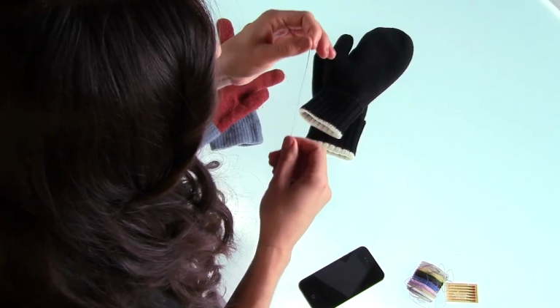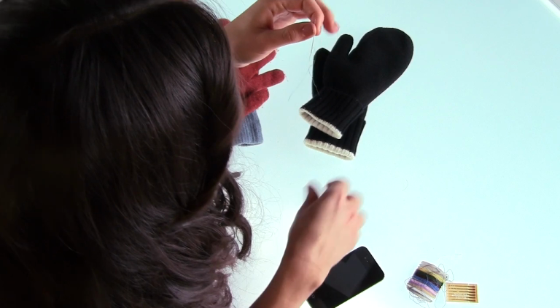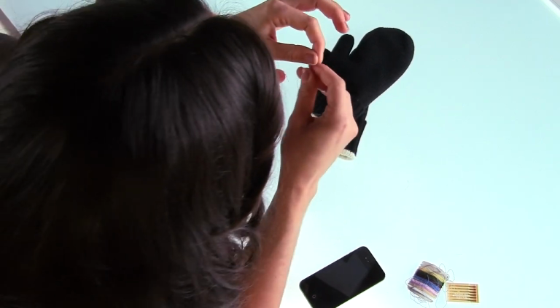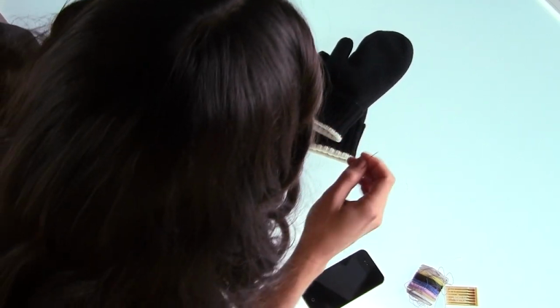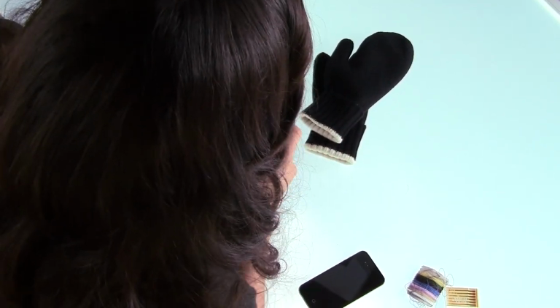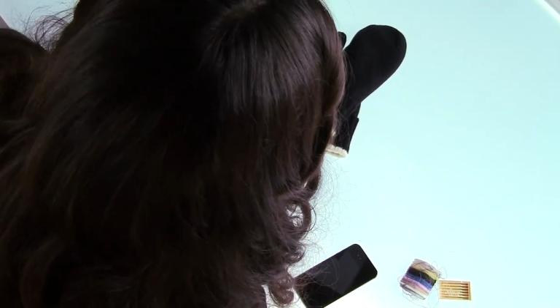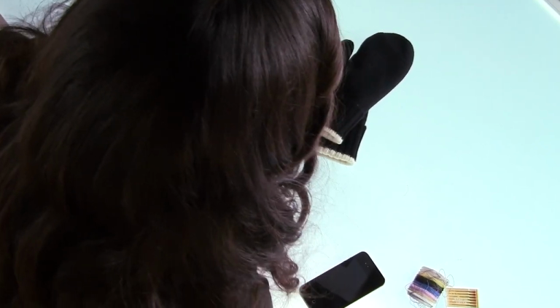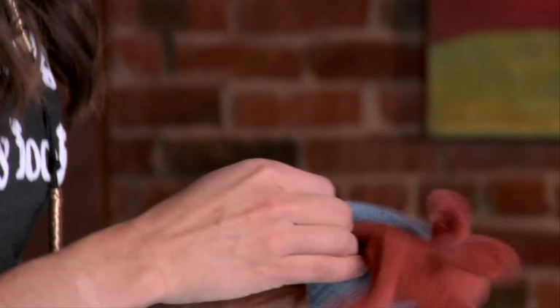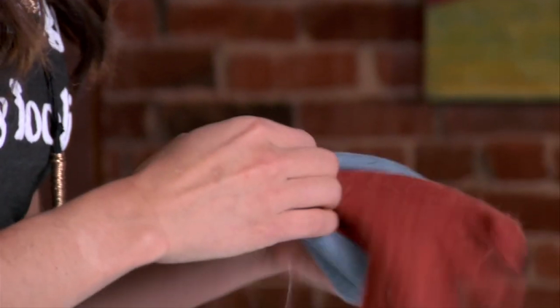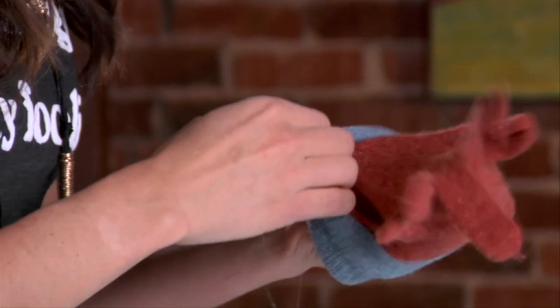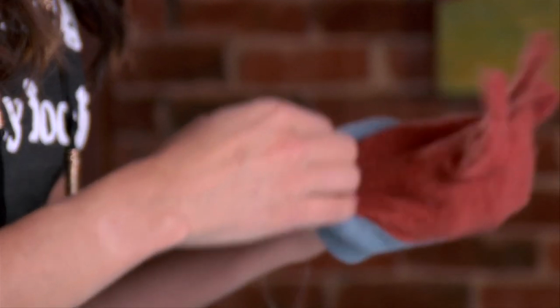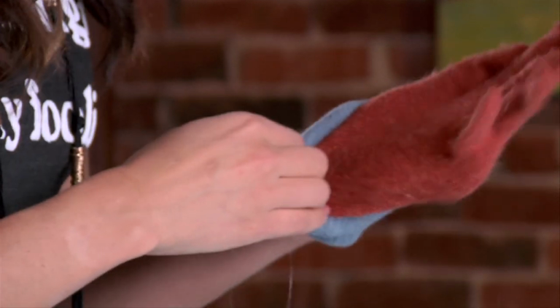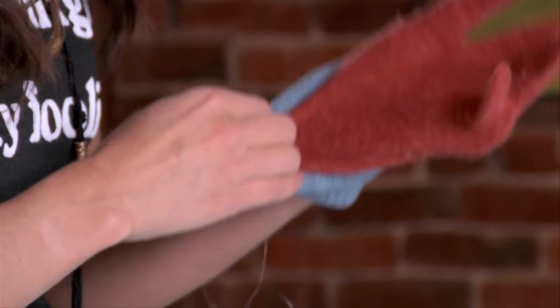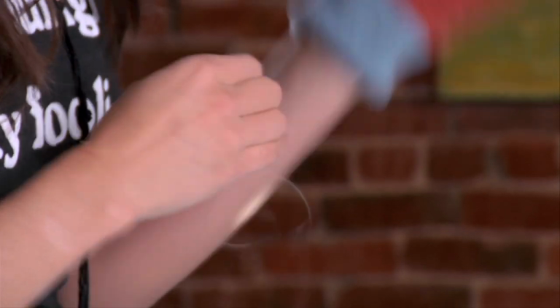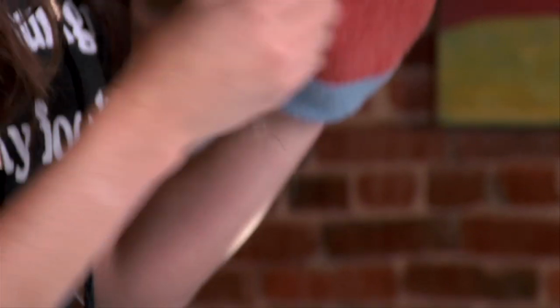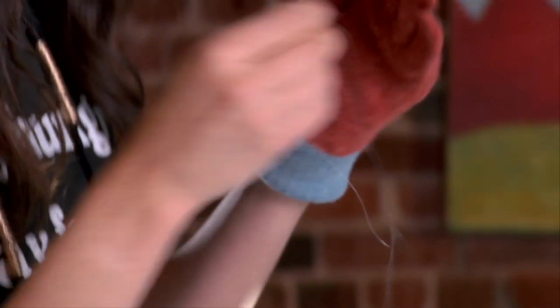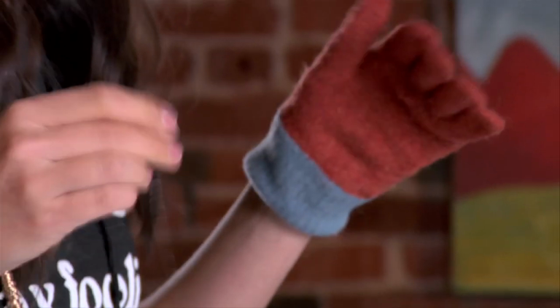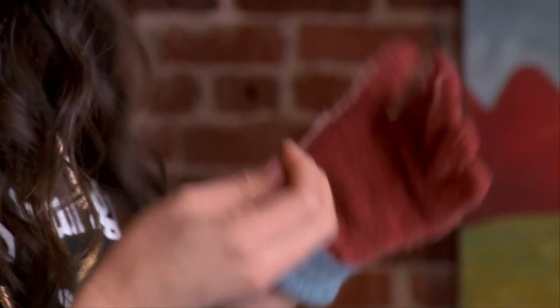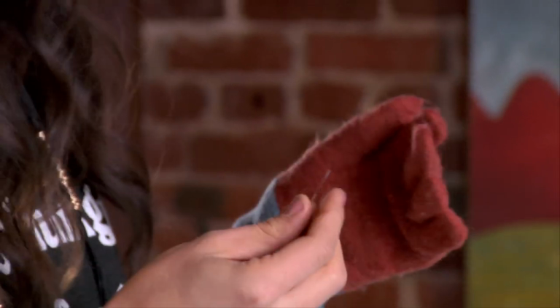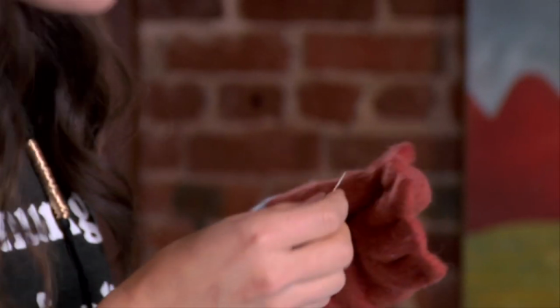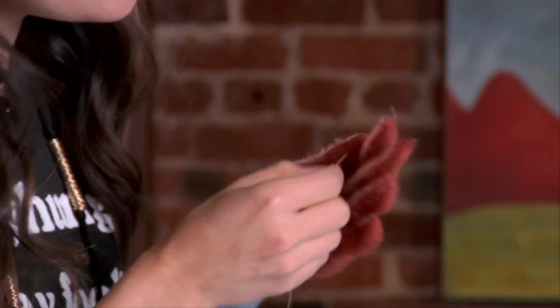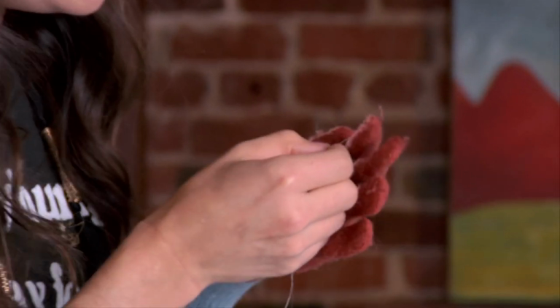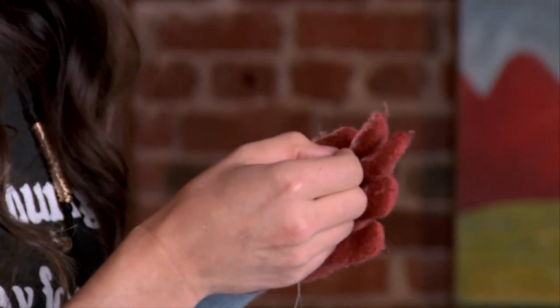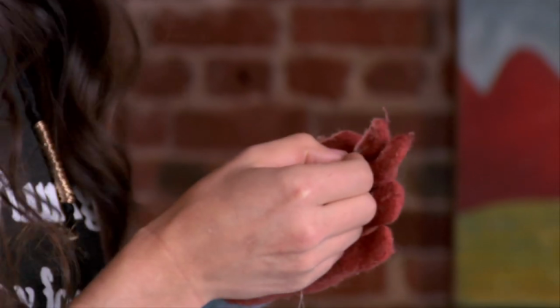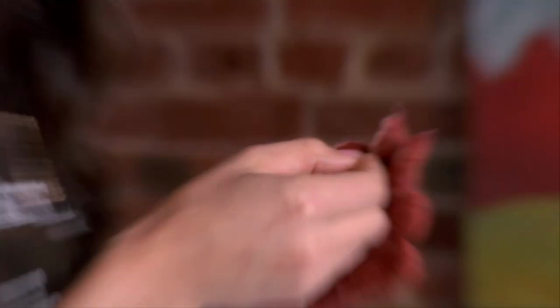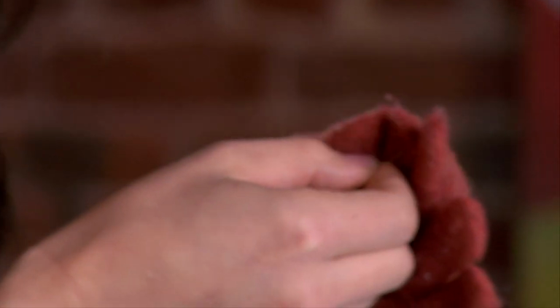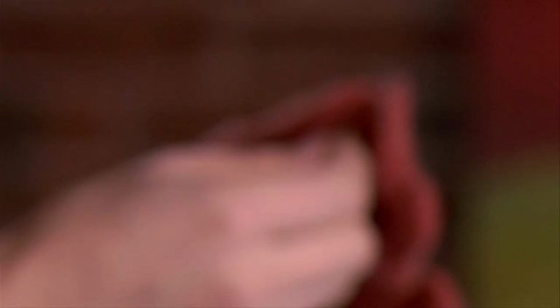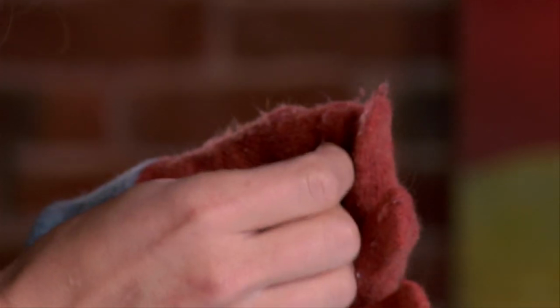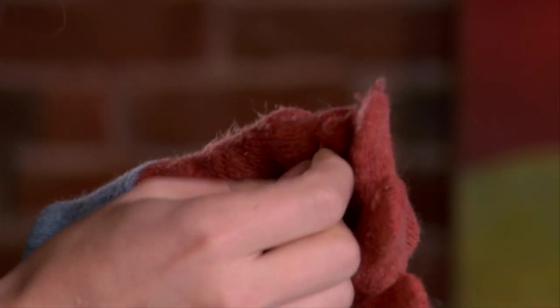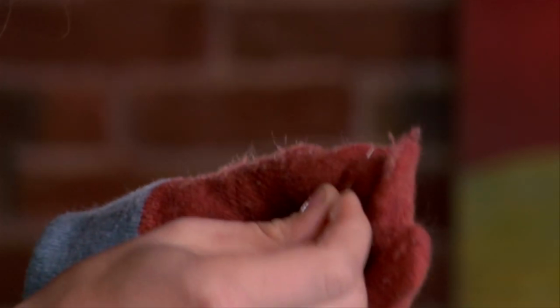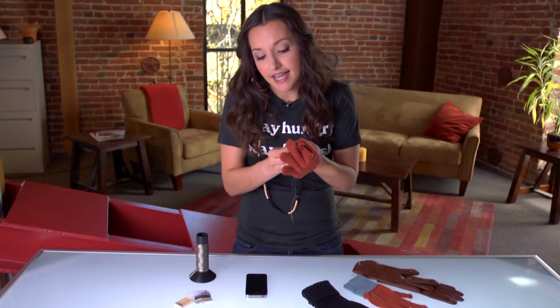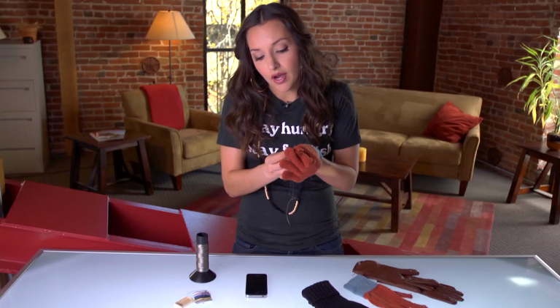All you have to do is thread your needle, put your finger into the glove just to hold it open — you don't want to sew all the way through — and stitch whatever design you want on one side. You can make any type of design that you want.